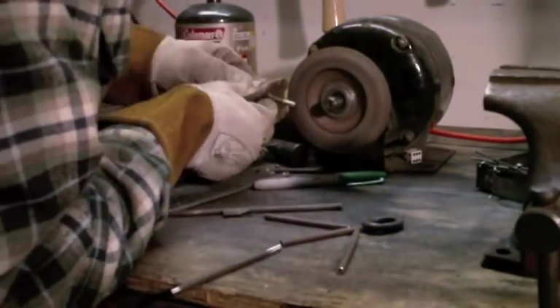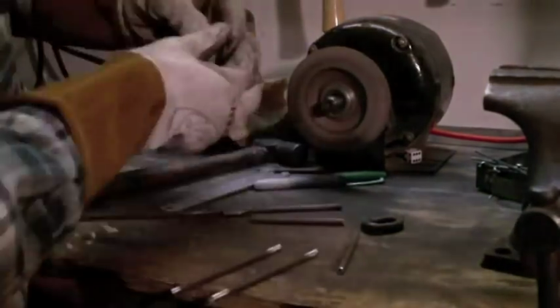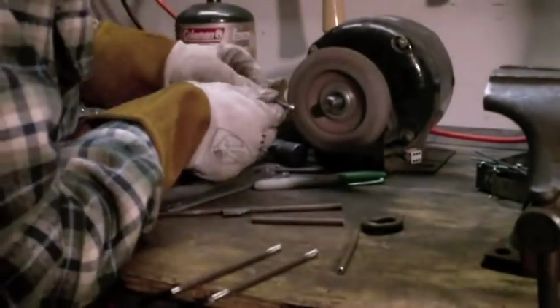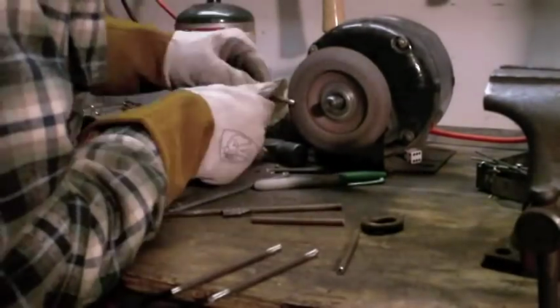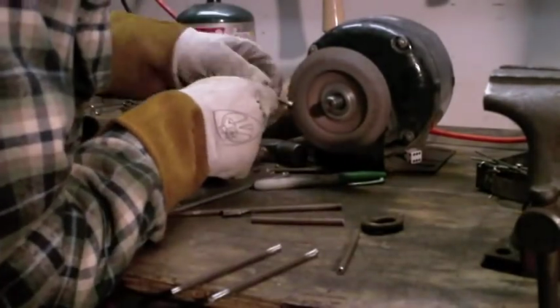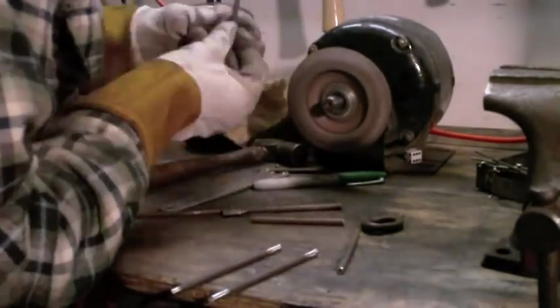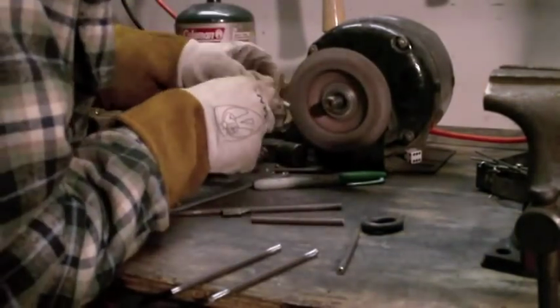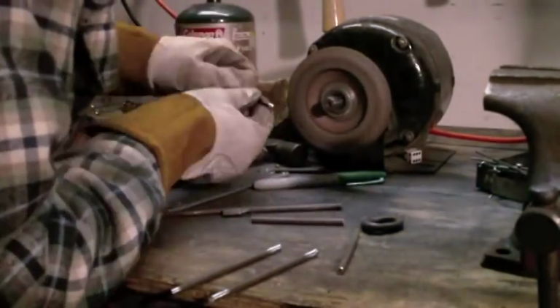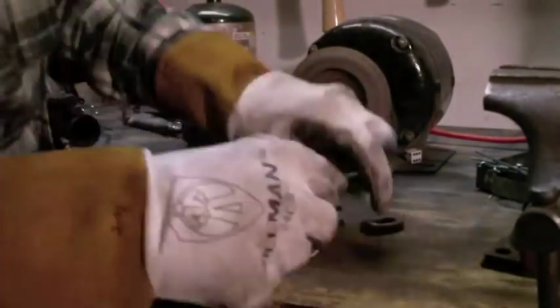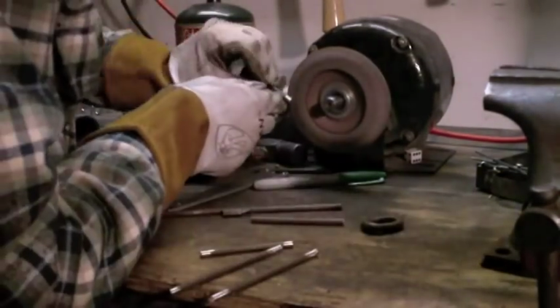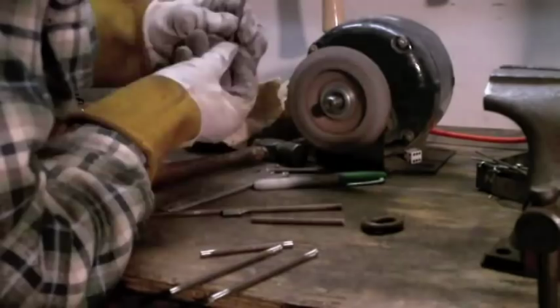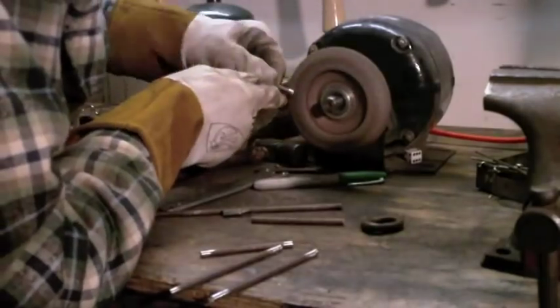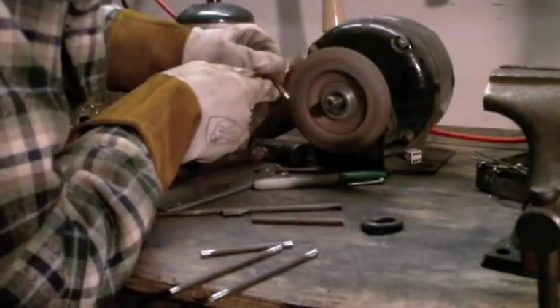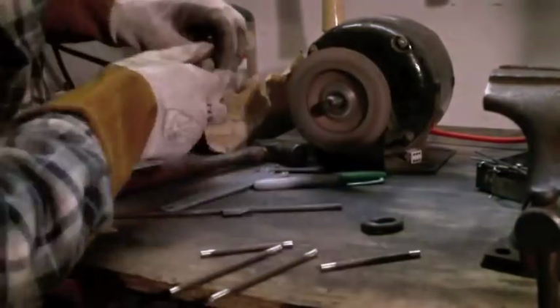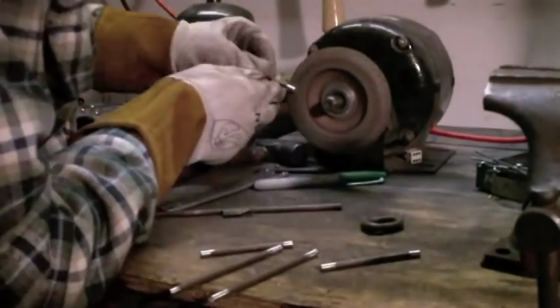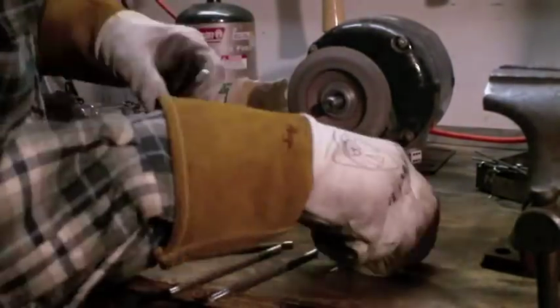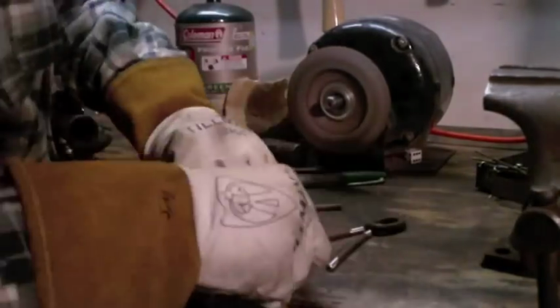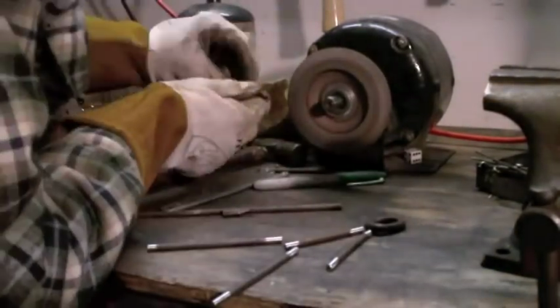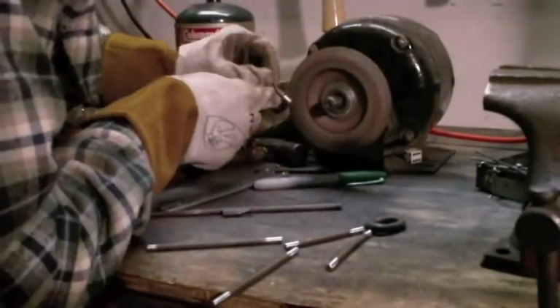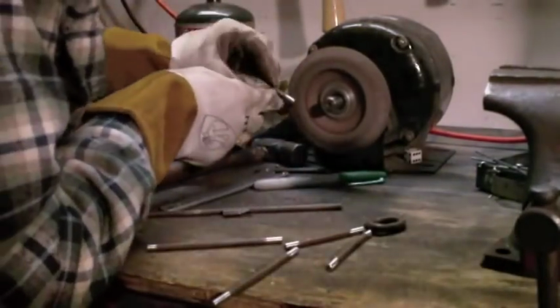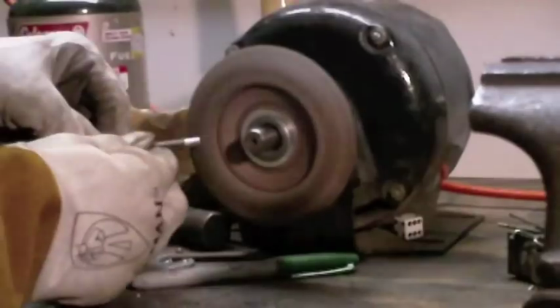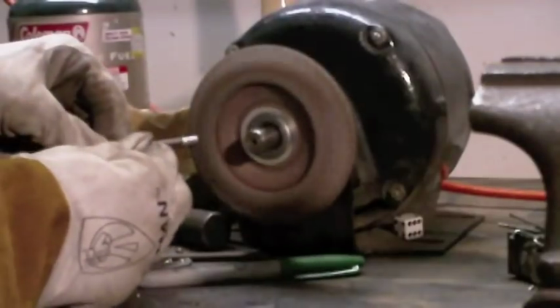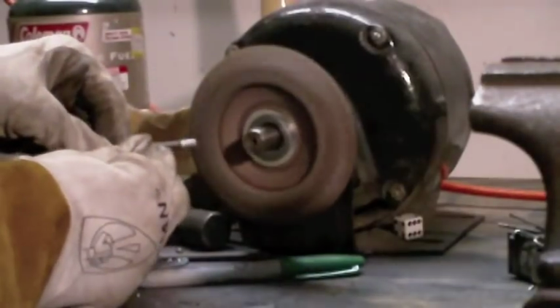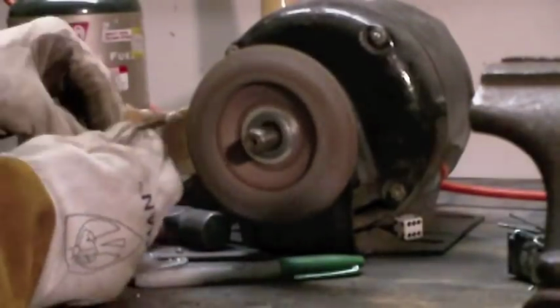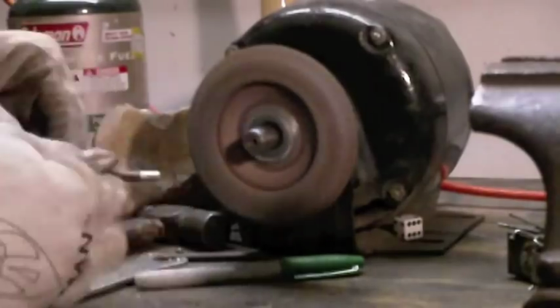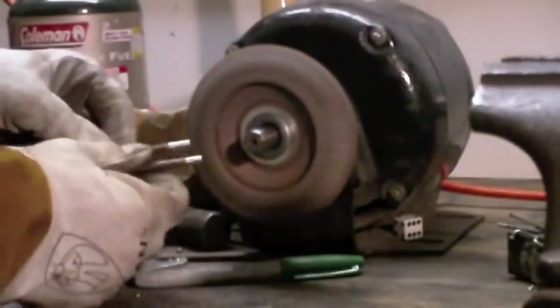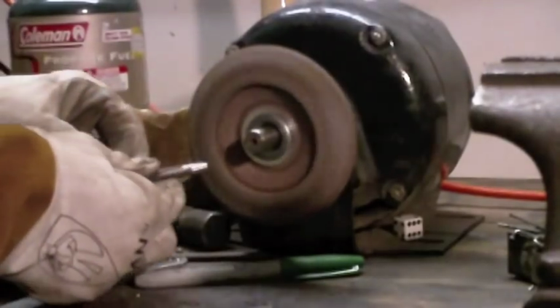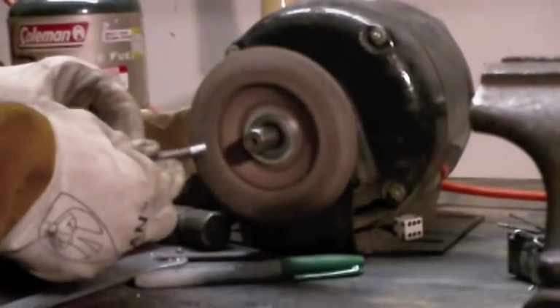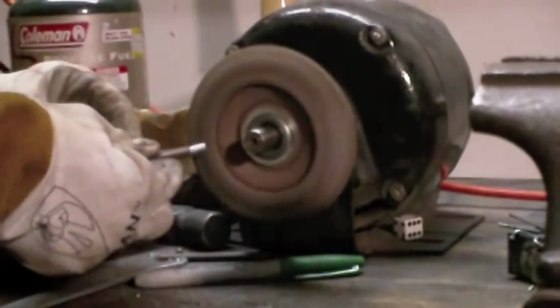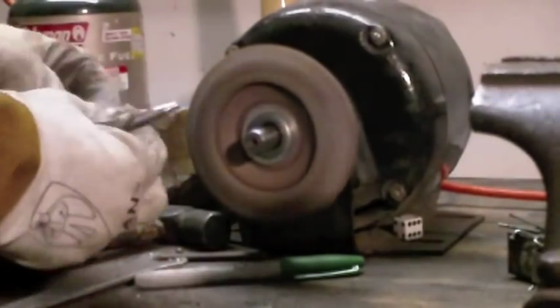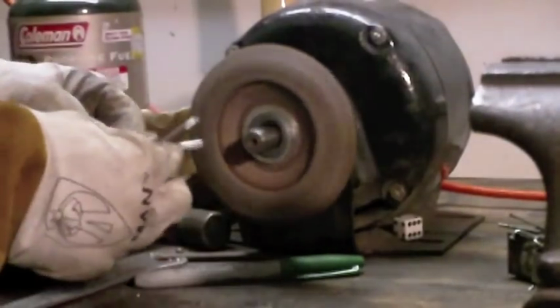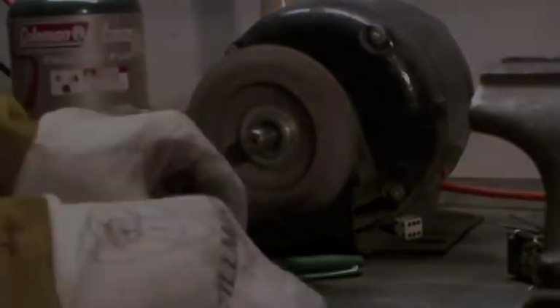Right here you can see me cleaning up the sides because I'm going to TIG weld it. I just got this little old refrigerator motor I'm using with a grinding wheel on there.